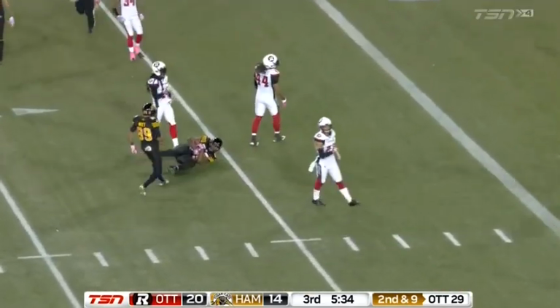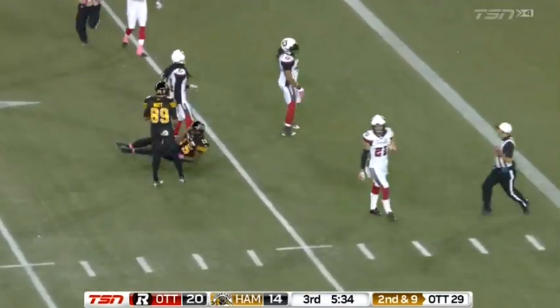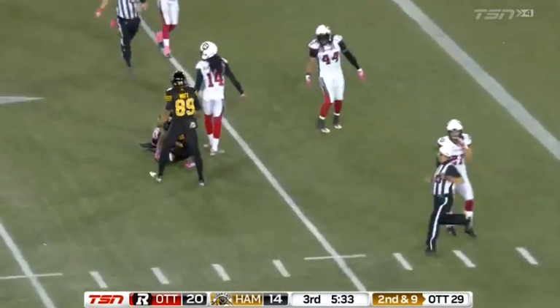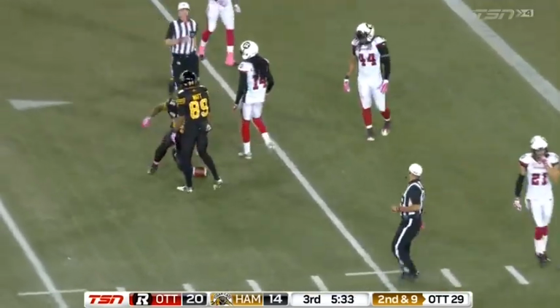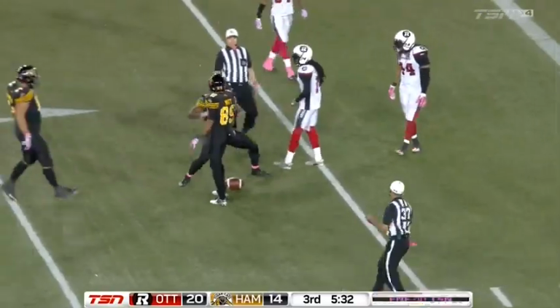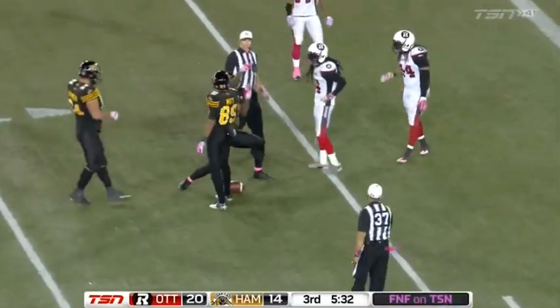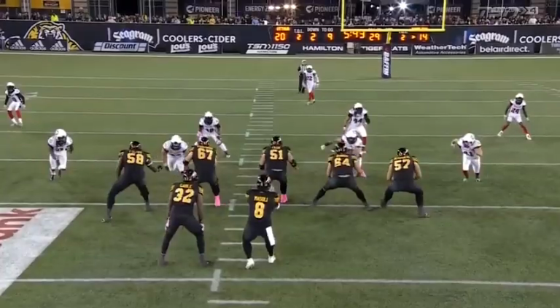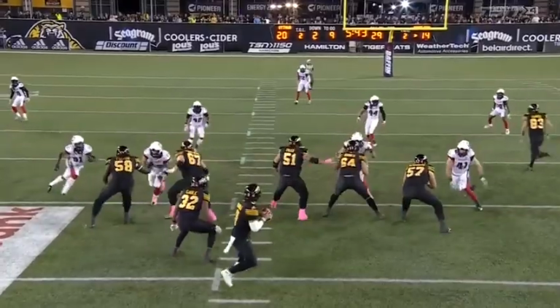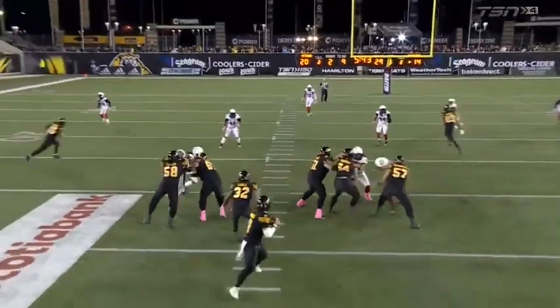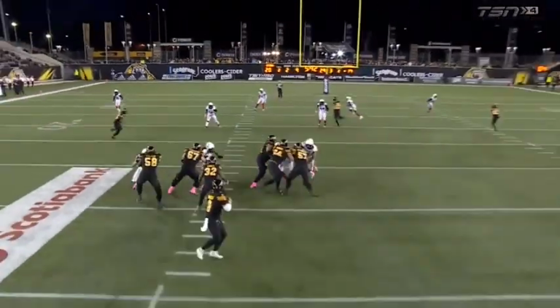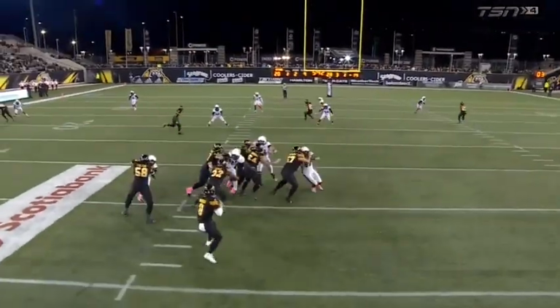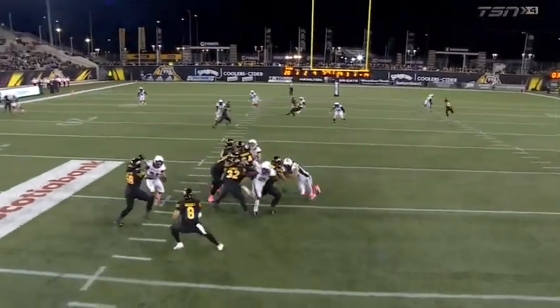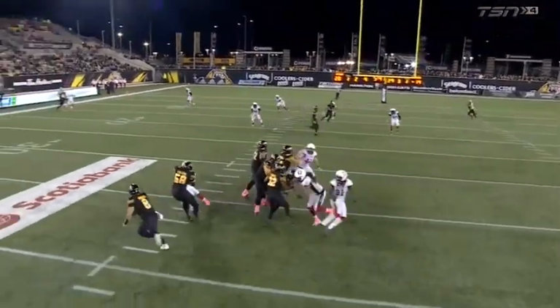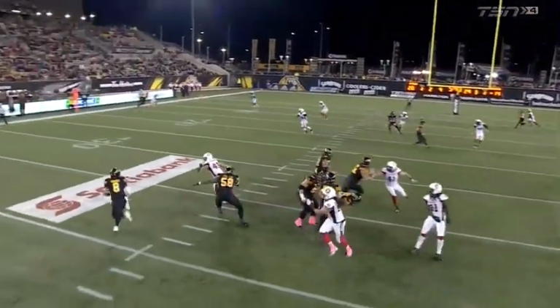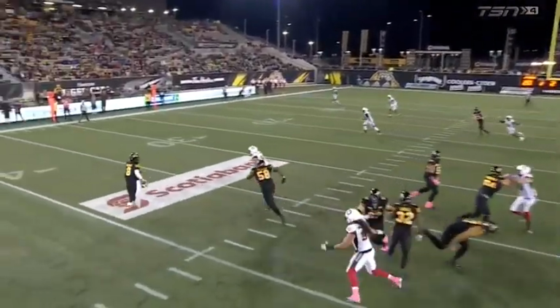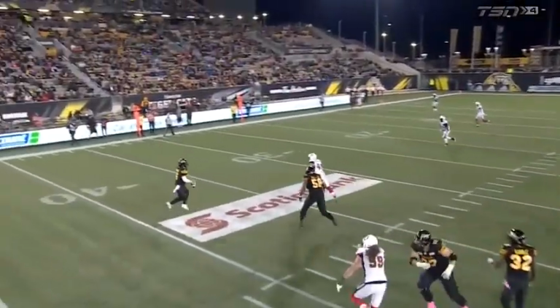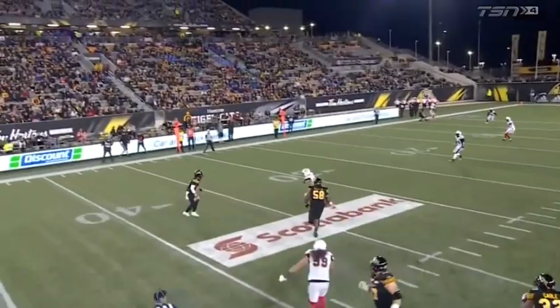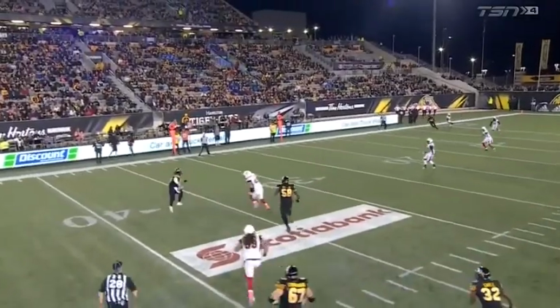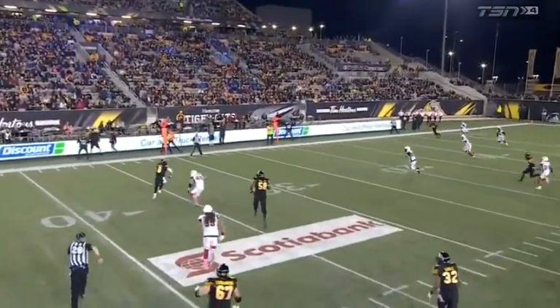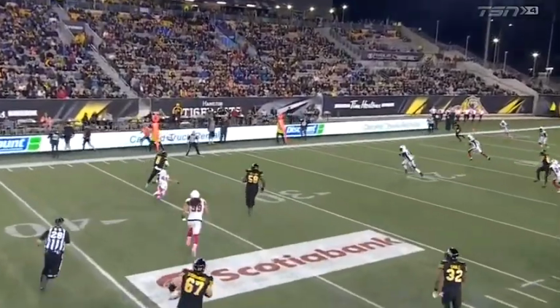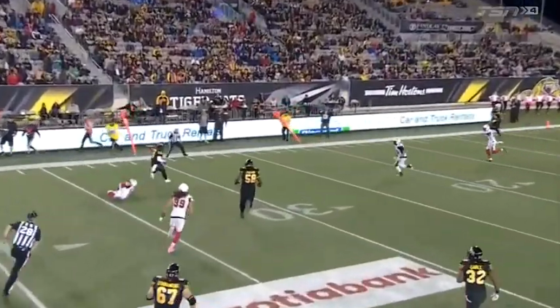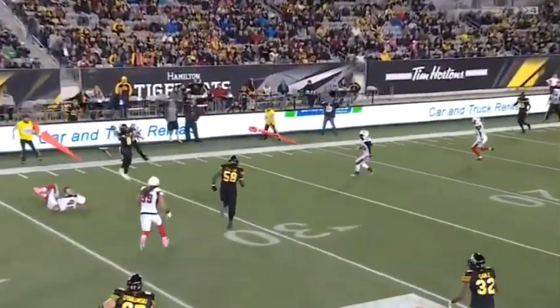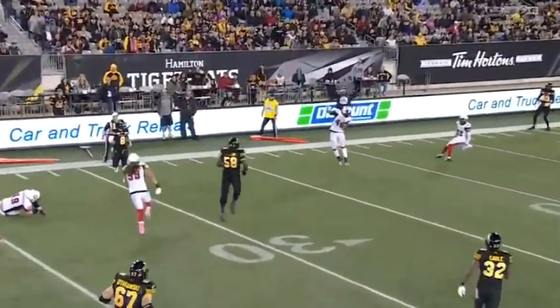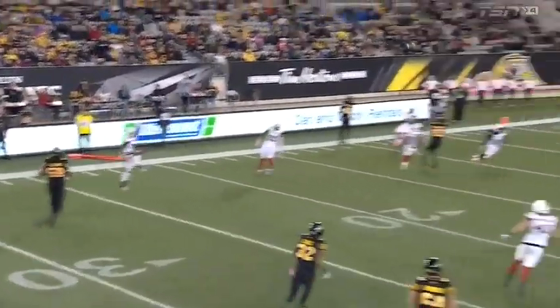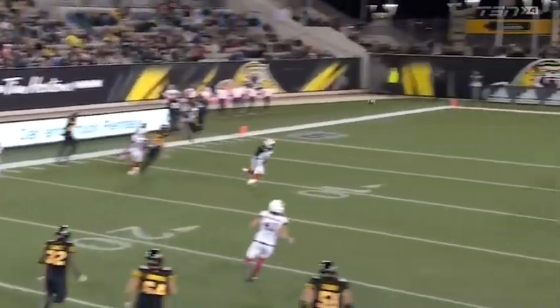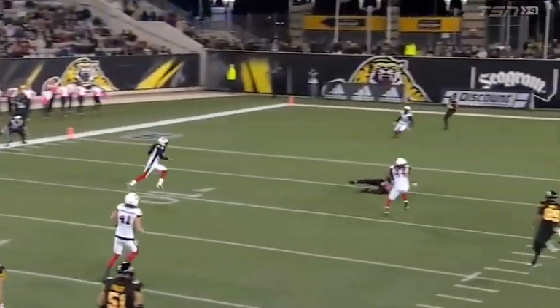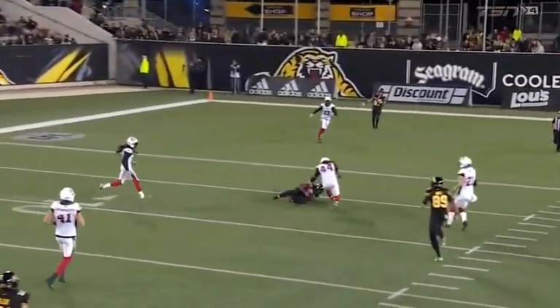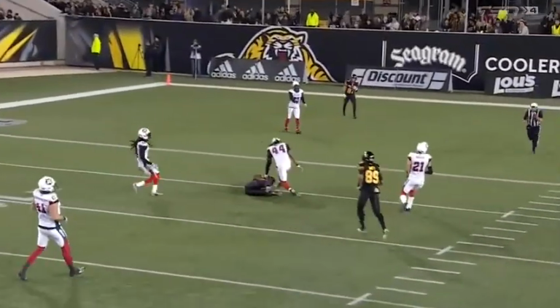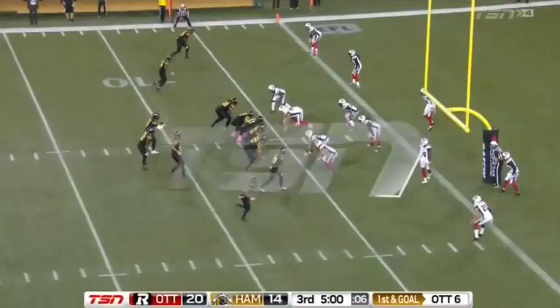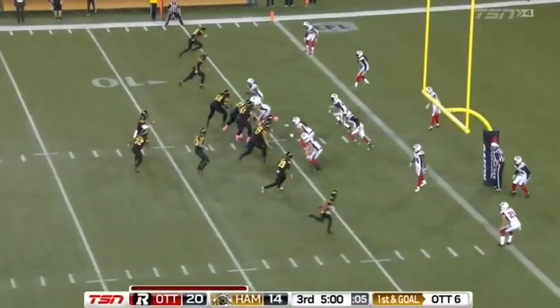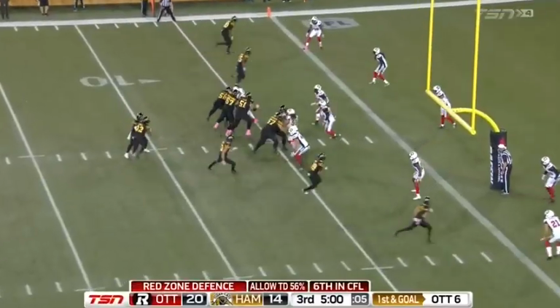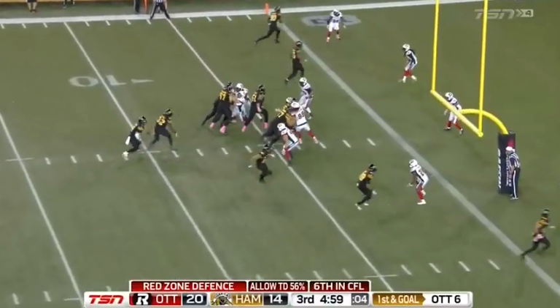And somehow that worked out — a gutsy gamble taken by Masoli. Watch him tiptoe the line of scrimmage — well, actually more like a hop. That's crazy stuff, all-arm.